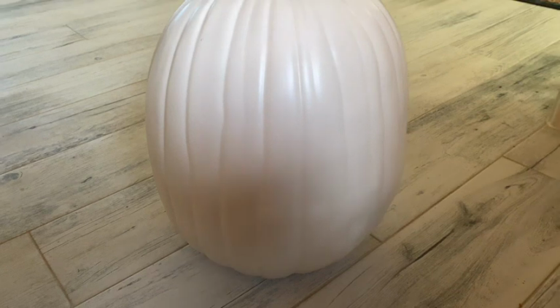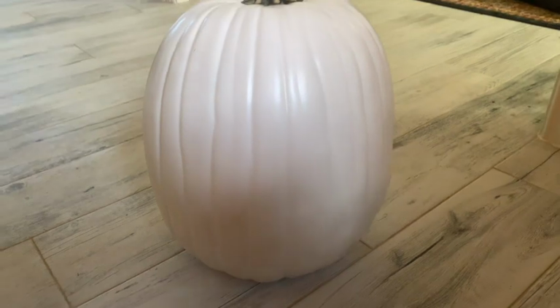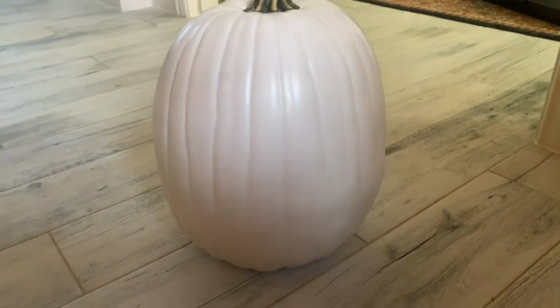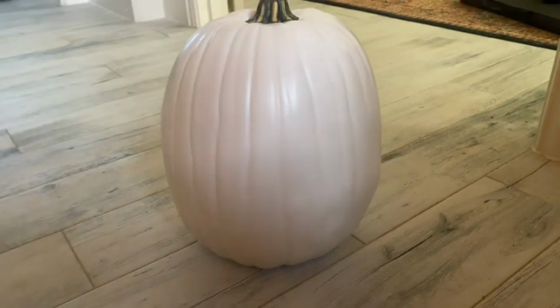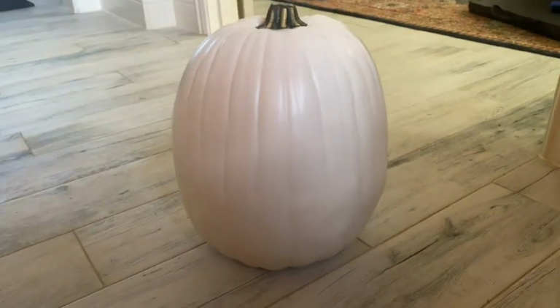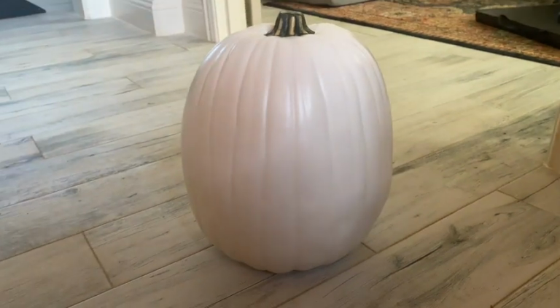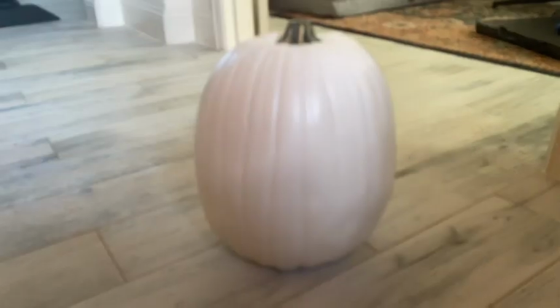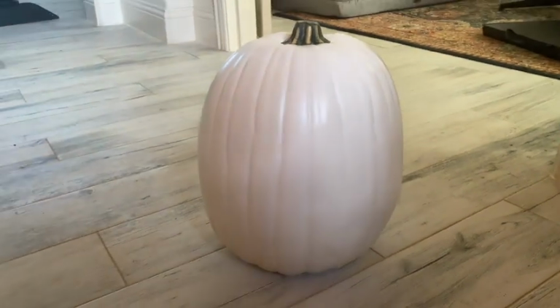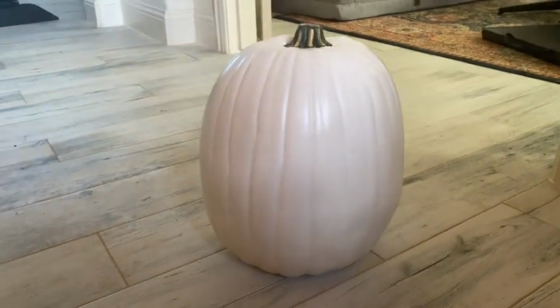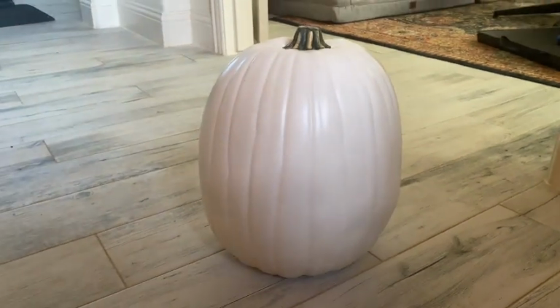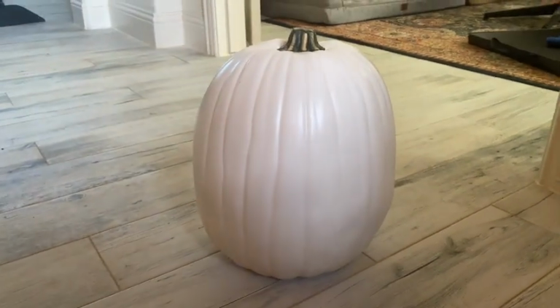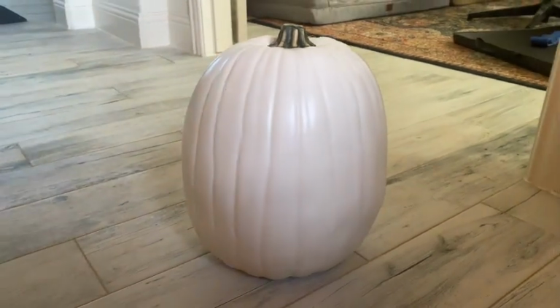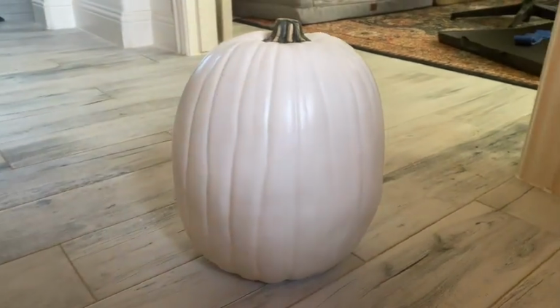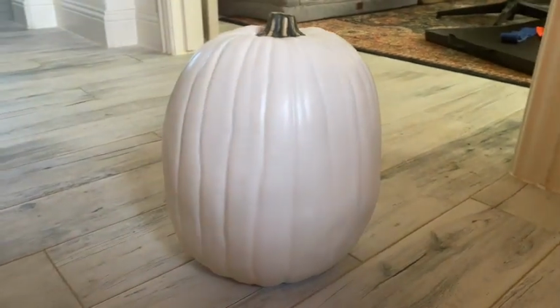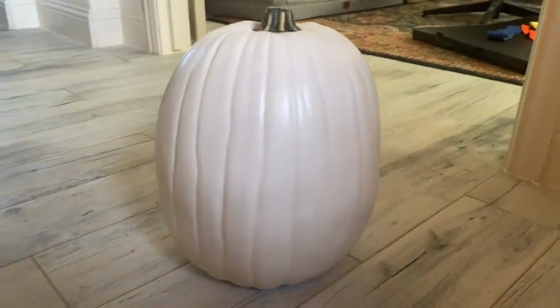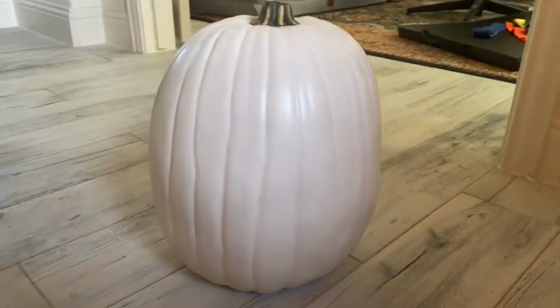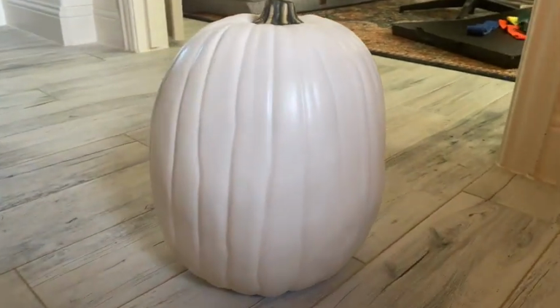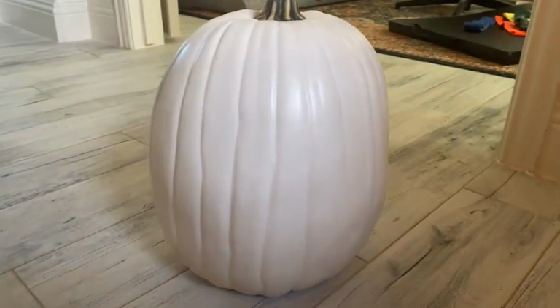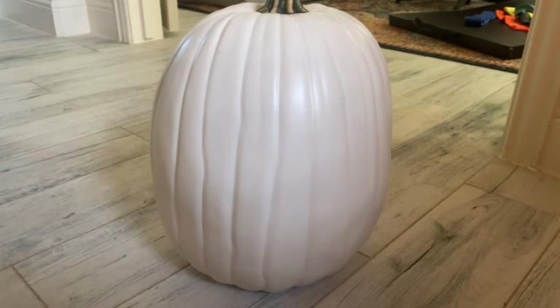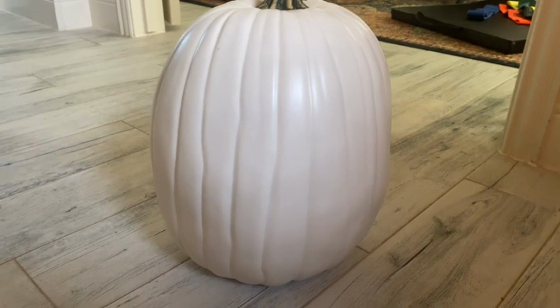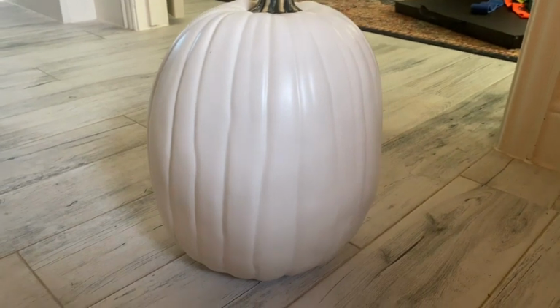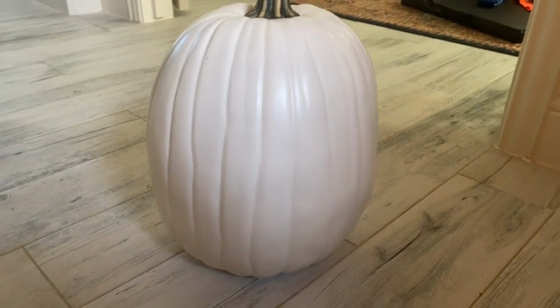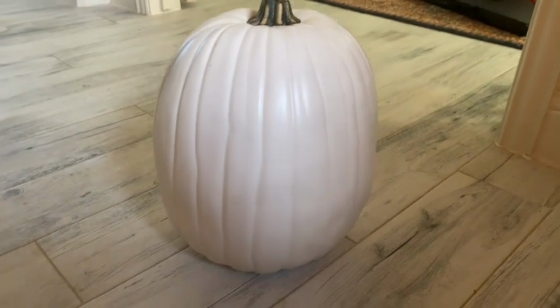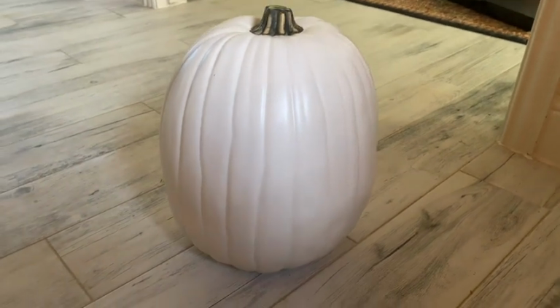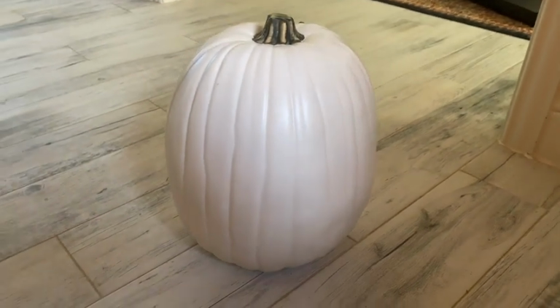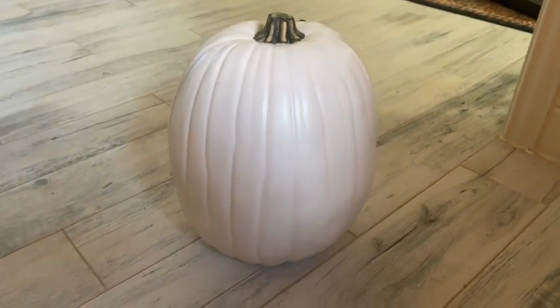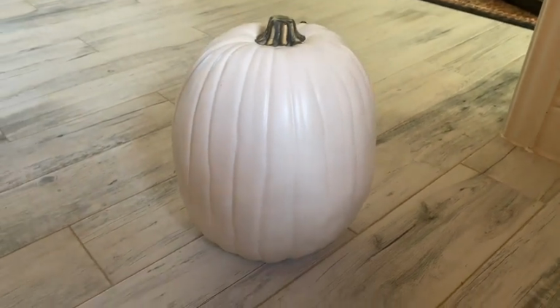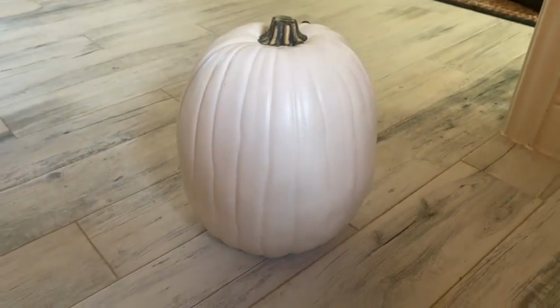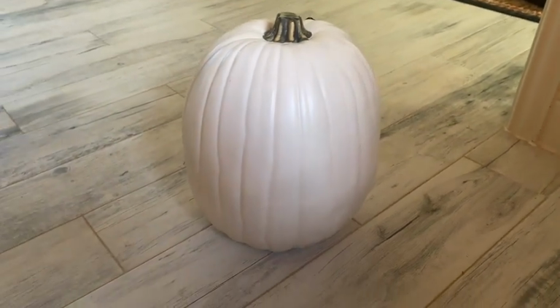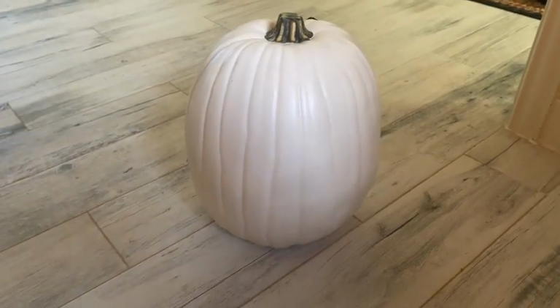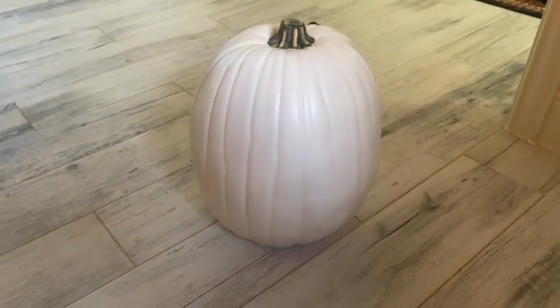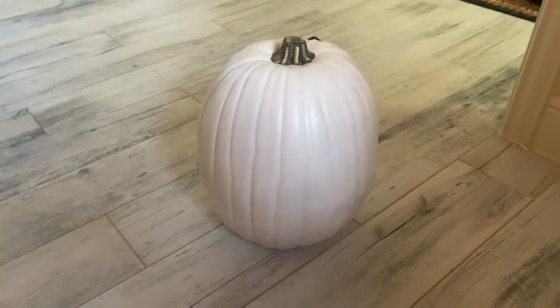This artificial pumpkin set comes in eight different sizes. They make great decoration, they're perfect for Thanksgiving, and they're super light to carry around.